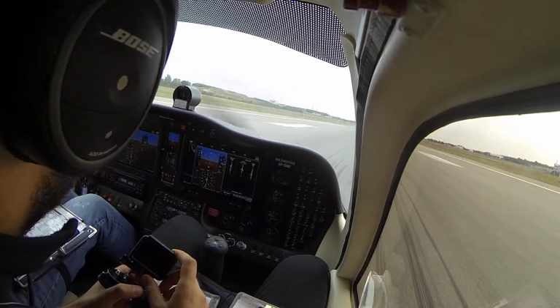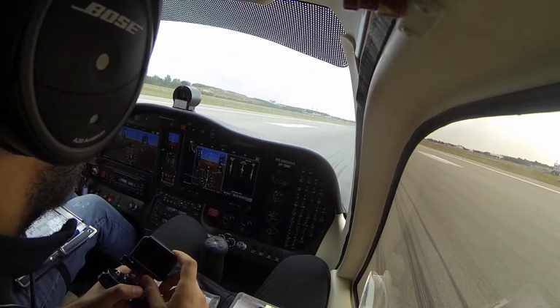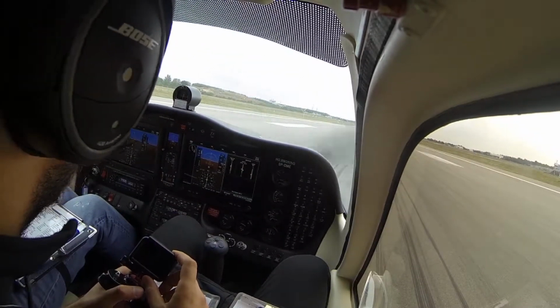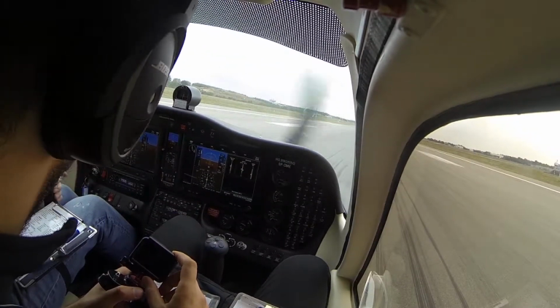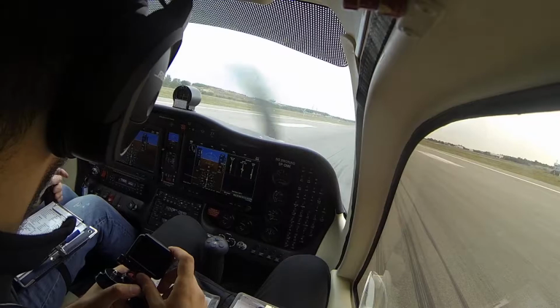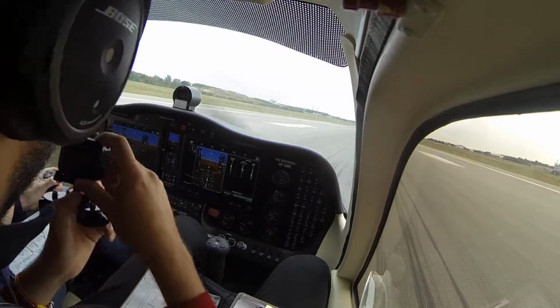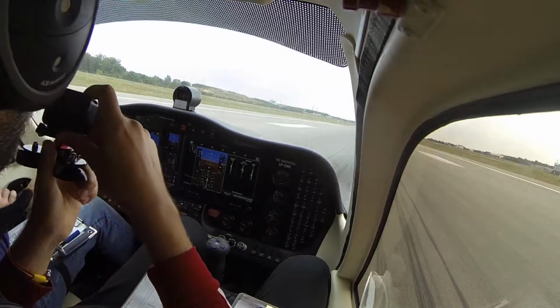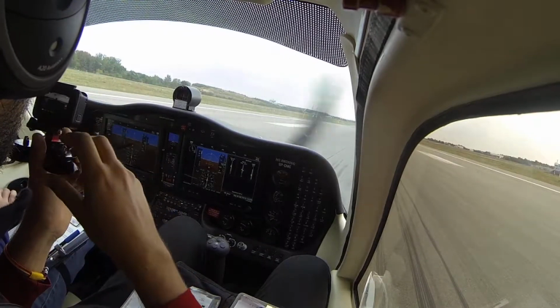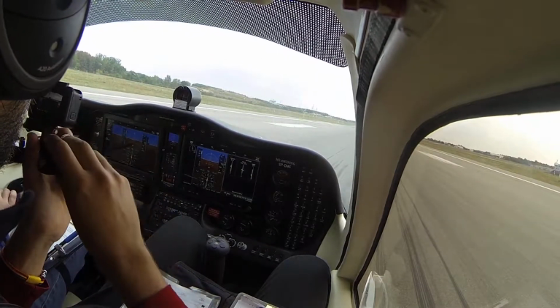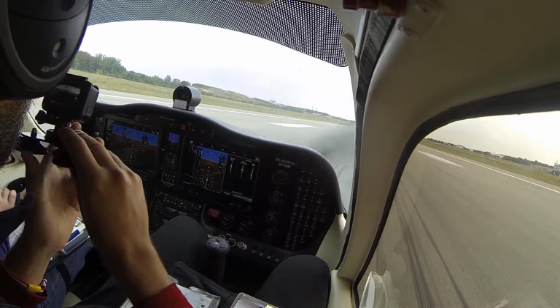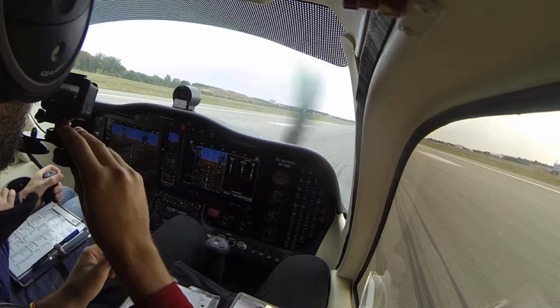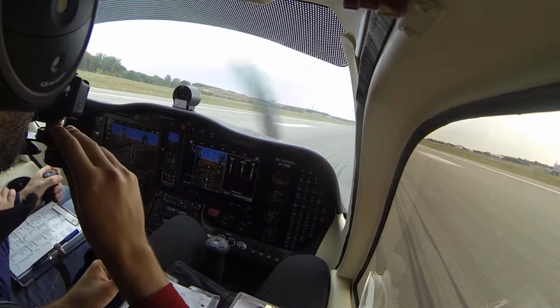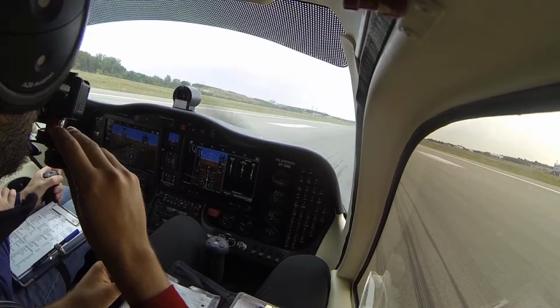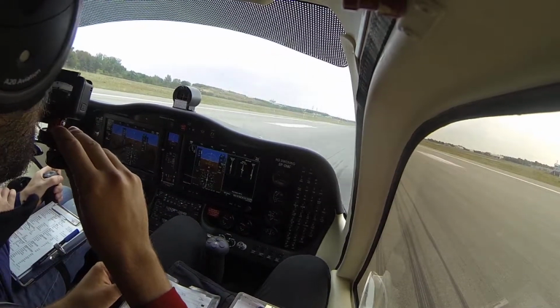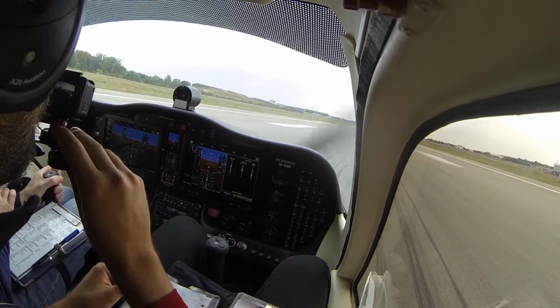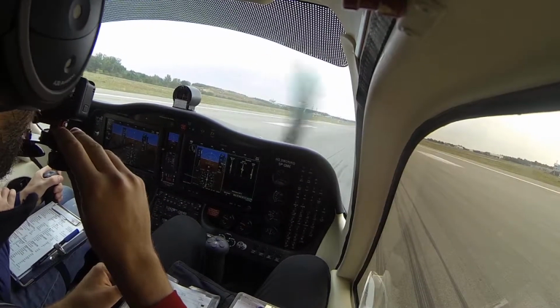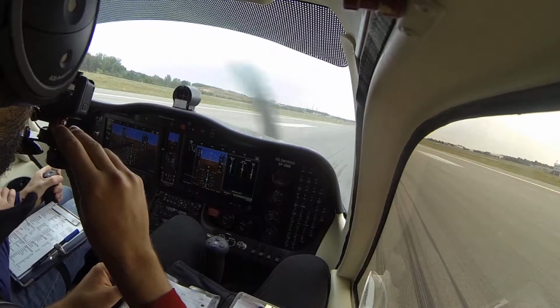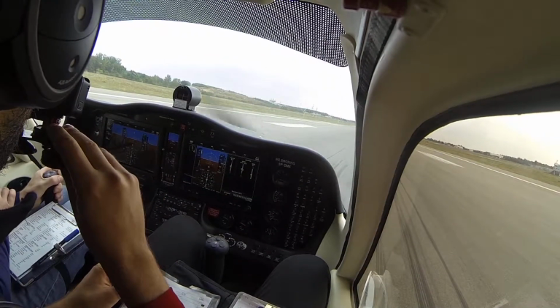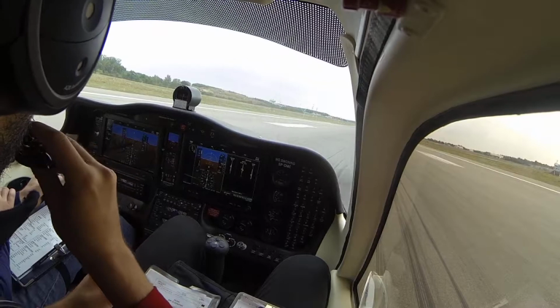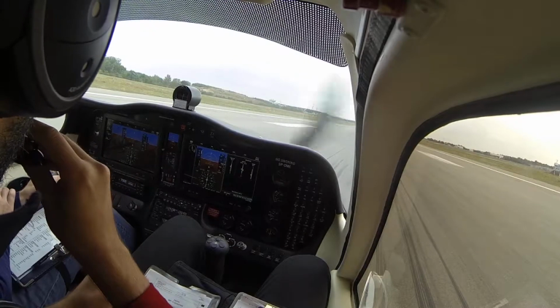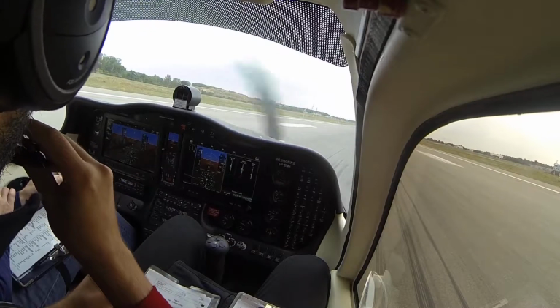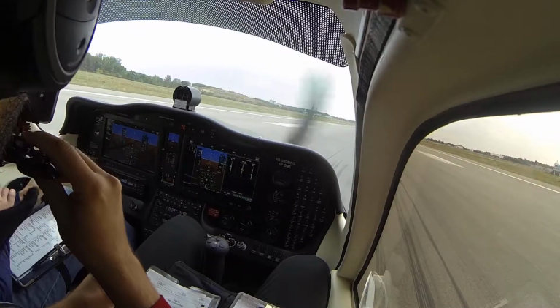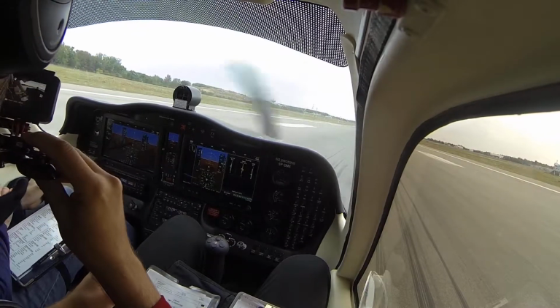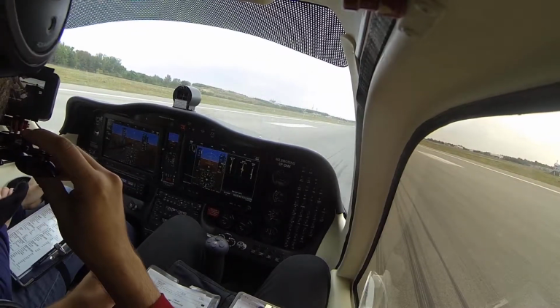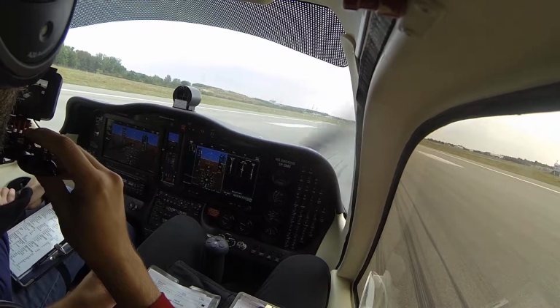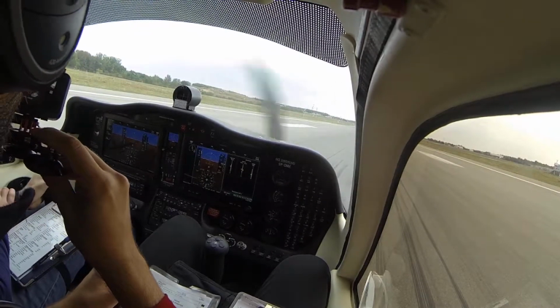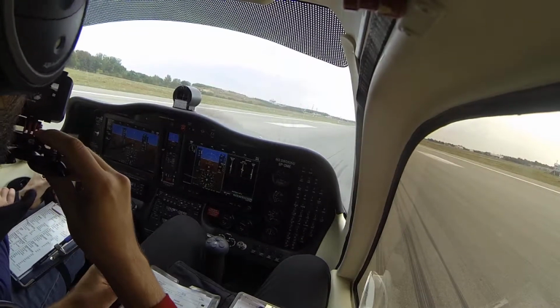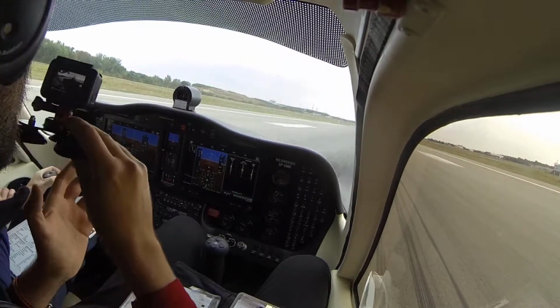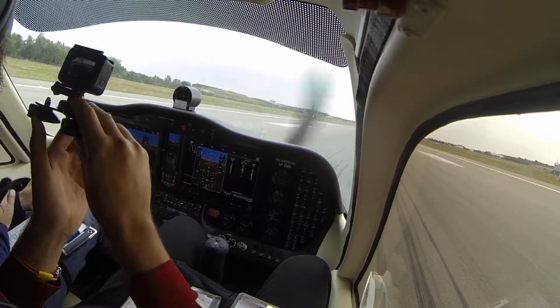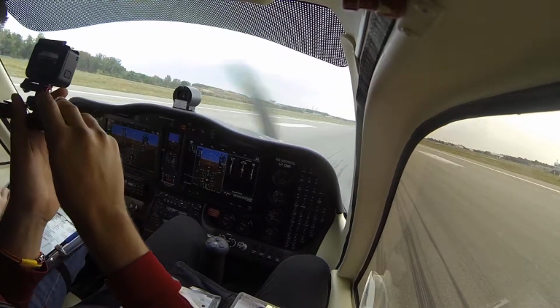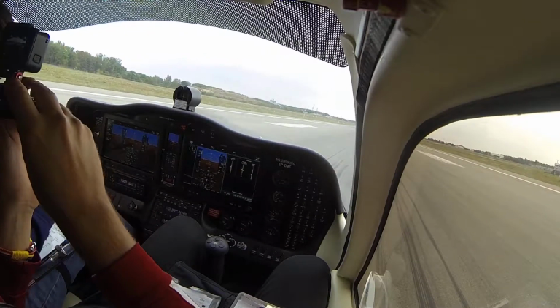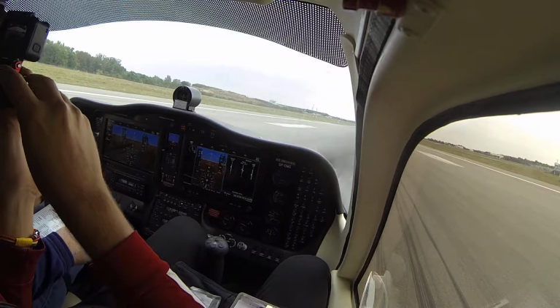Bertolini 8 Echo X-ray, cleared for take-off runway 07, wind 08/07, report Yankee. Clear take-off runway 07, and we'll report Yankee, Bertolini 8 Echo X-ray.